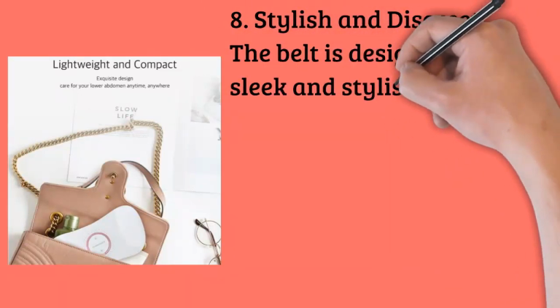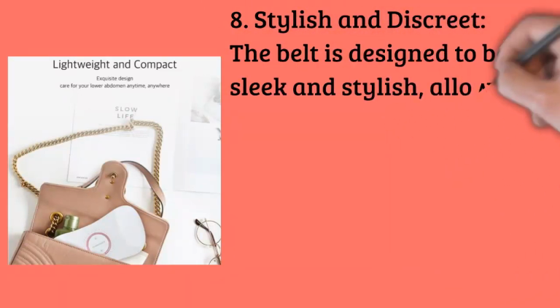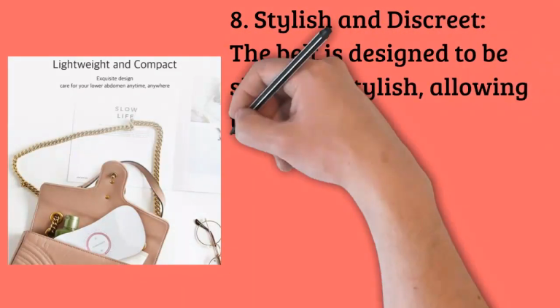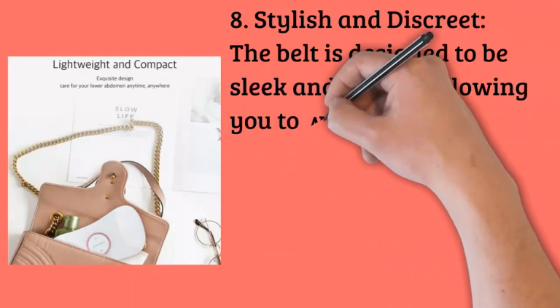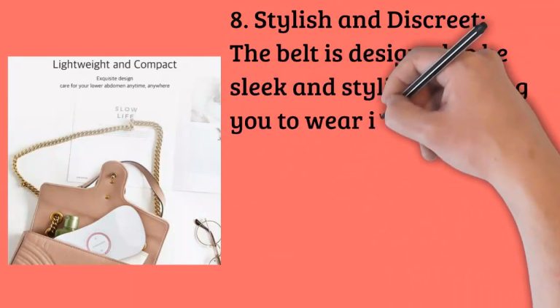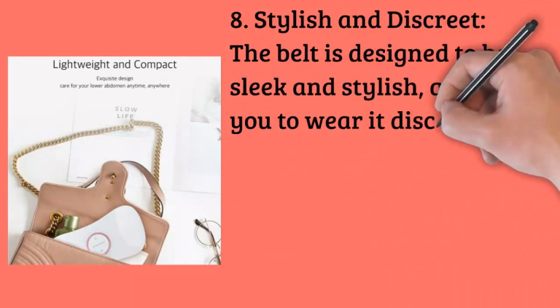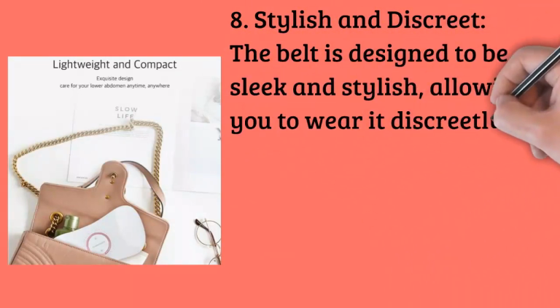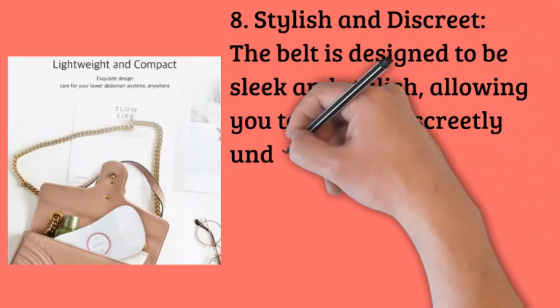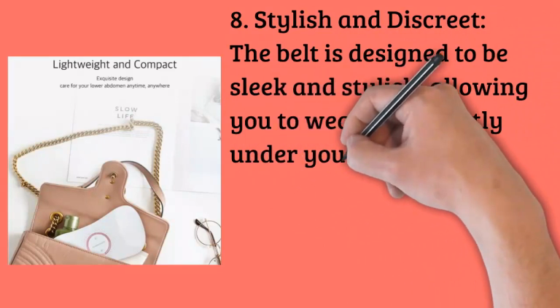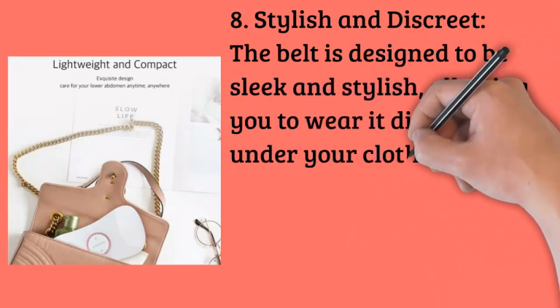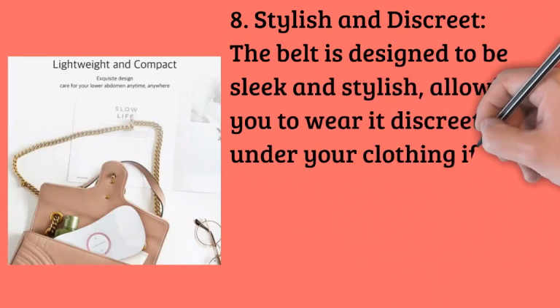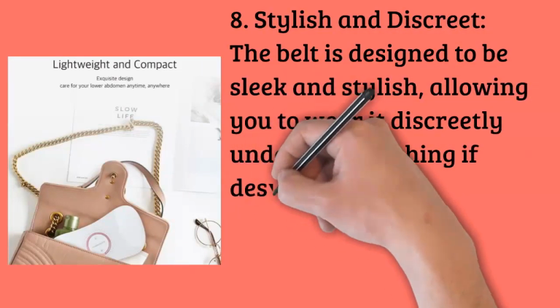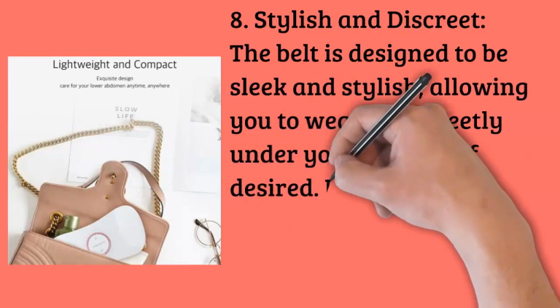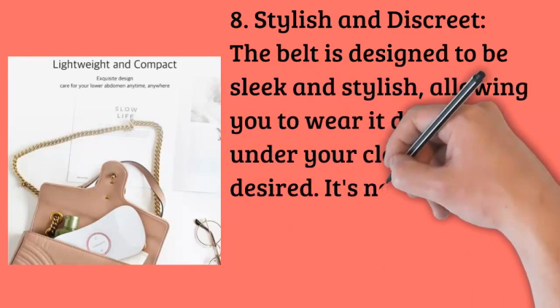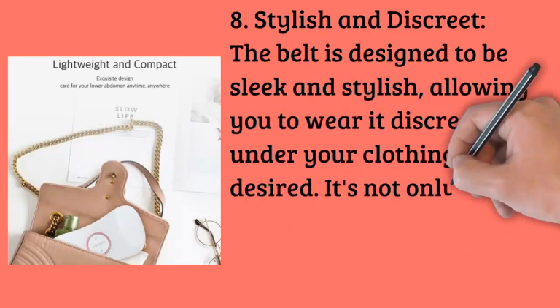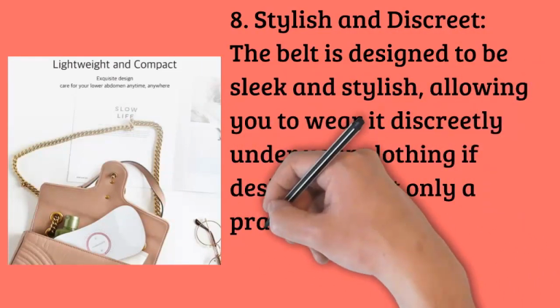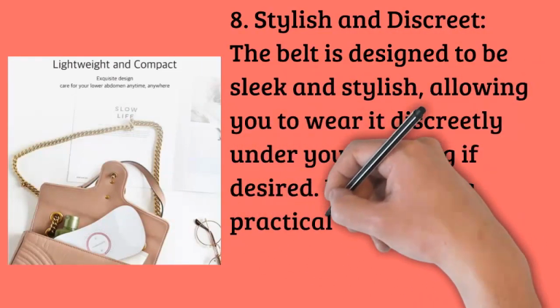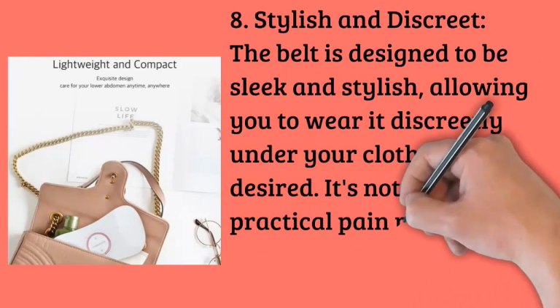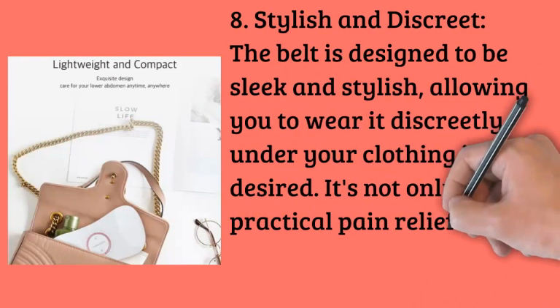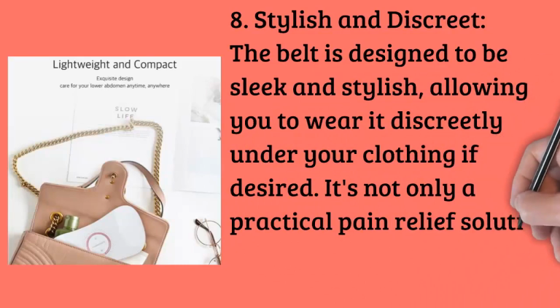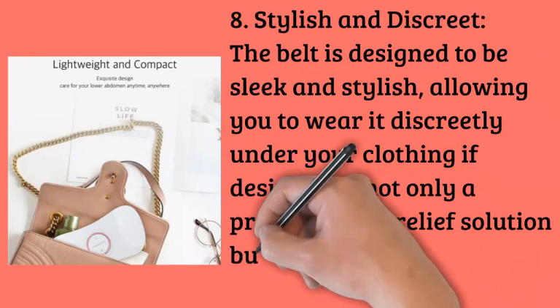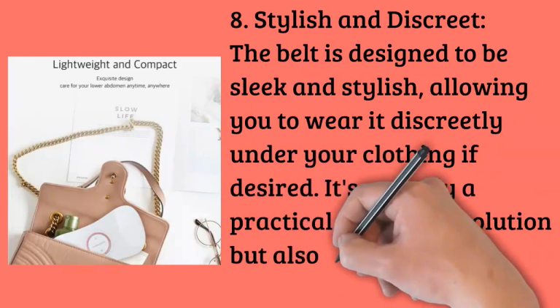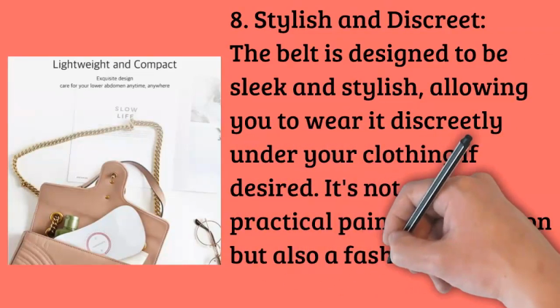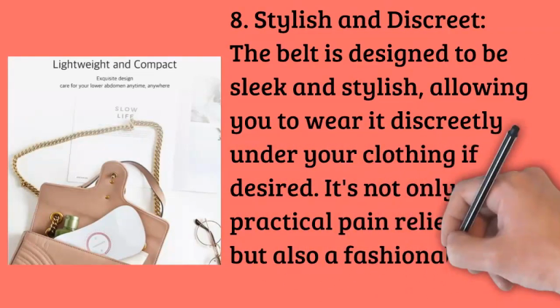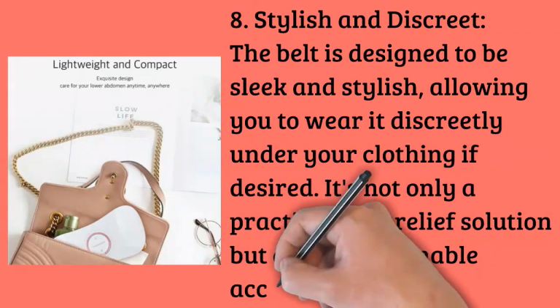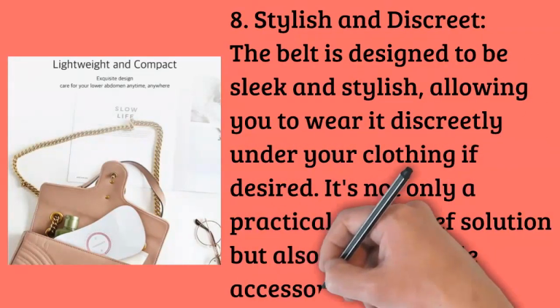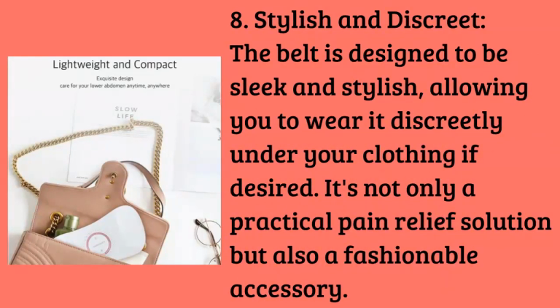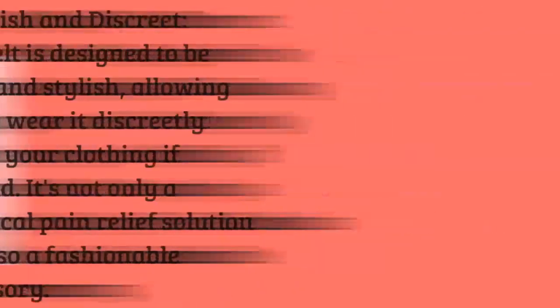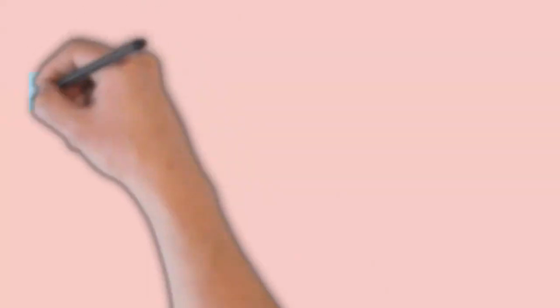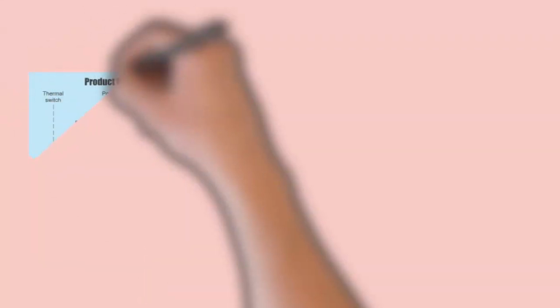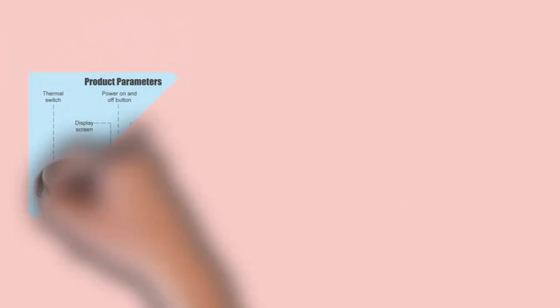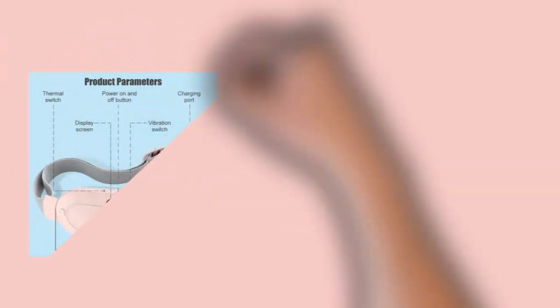Feature seven: user-friendly controls. The controls are intuitive and user-friendly, making it easy to adjust settings without any hassle. A clear interface ensures that you can operate the heating pad with ease.